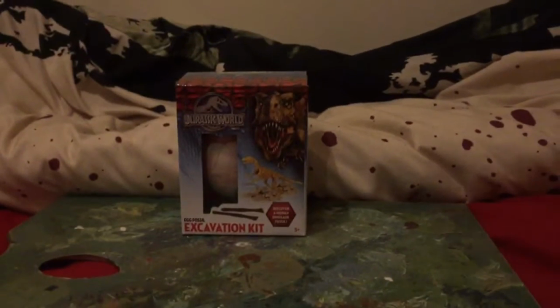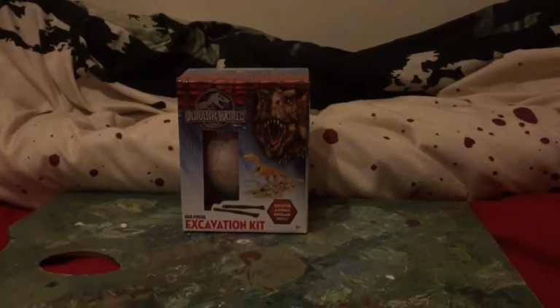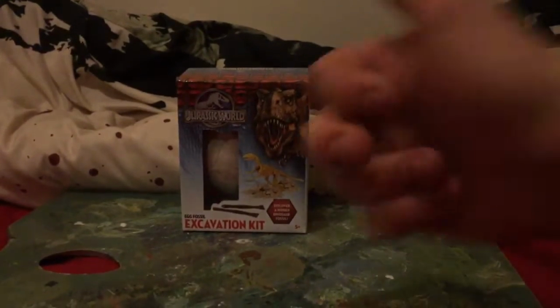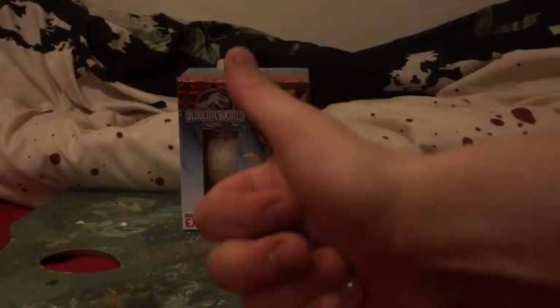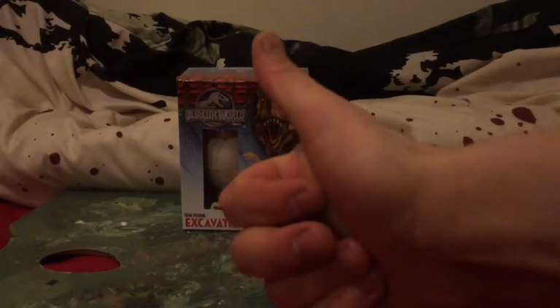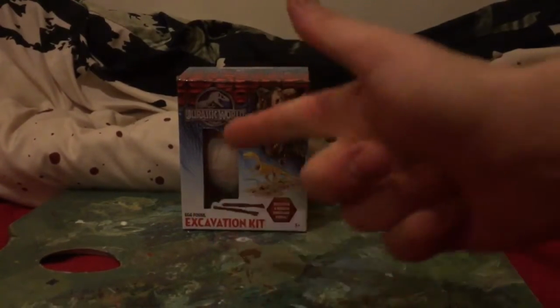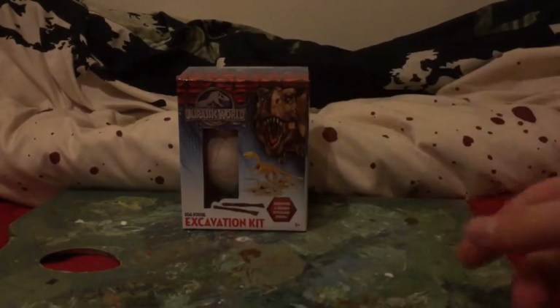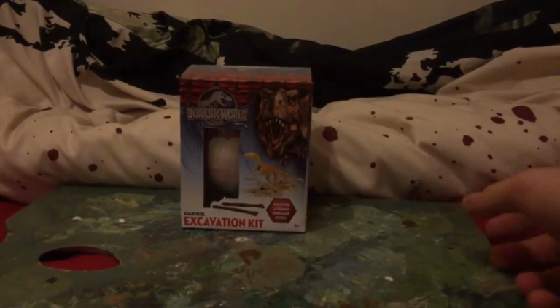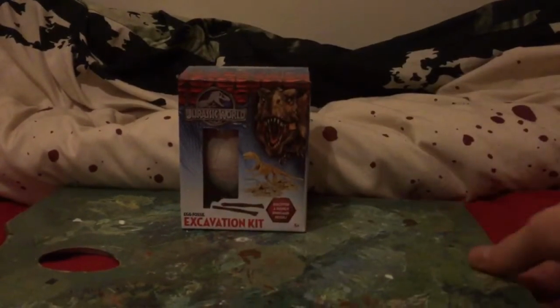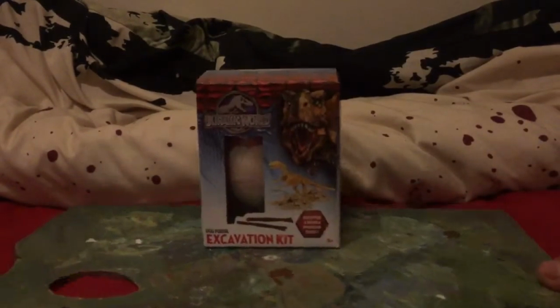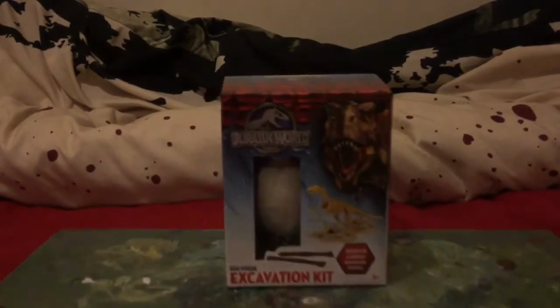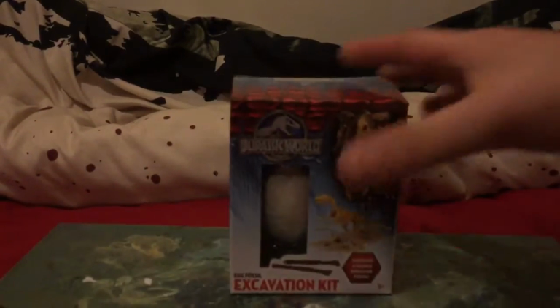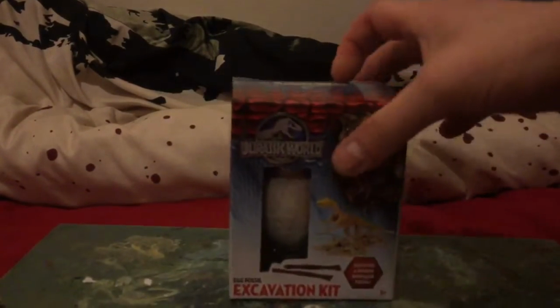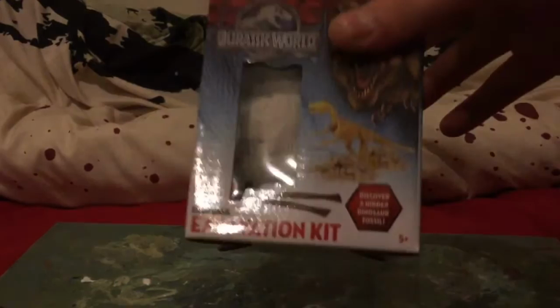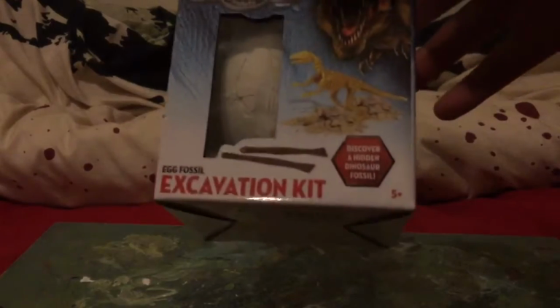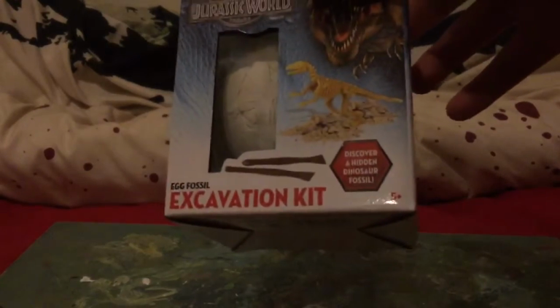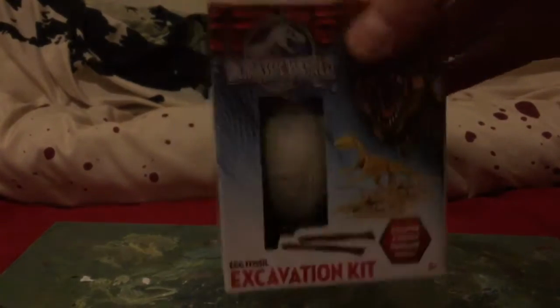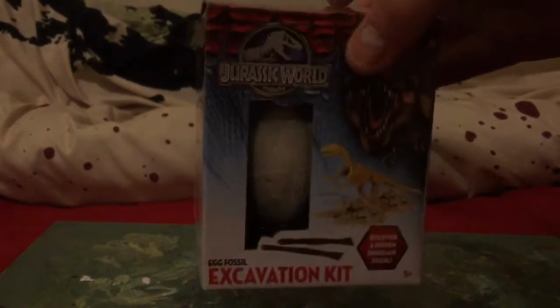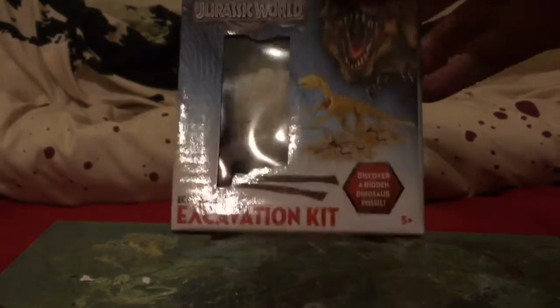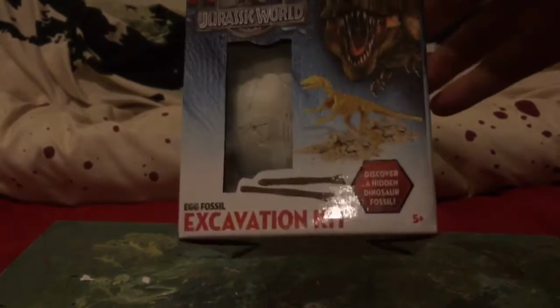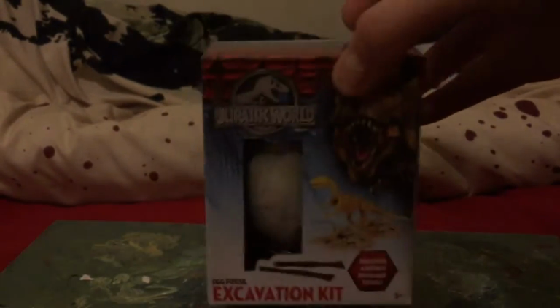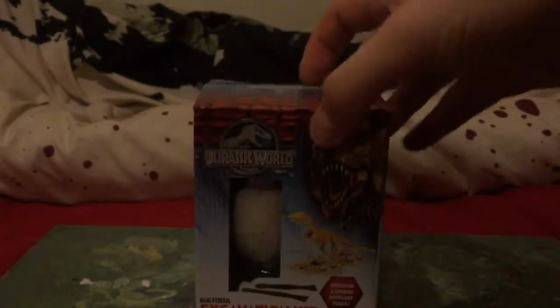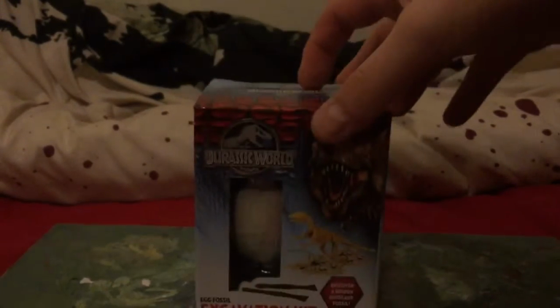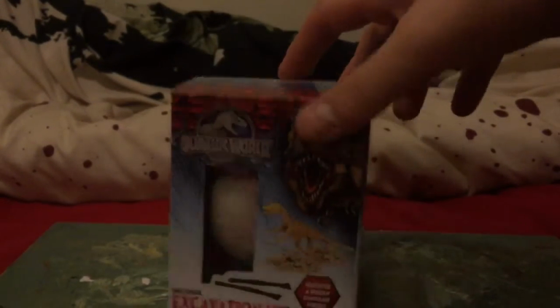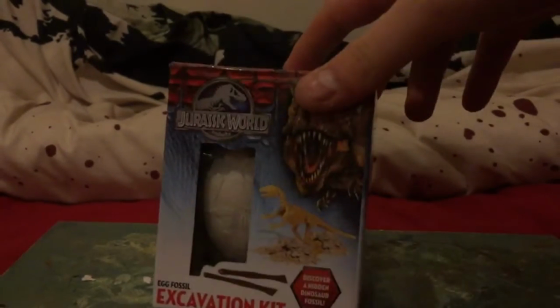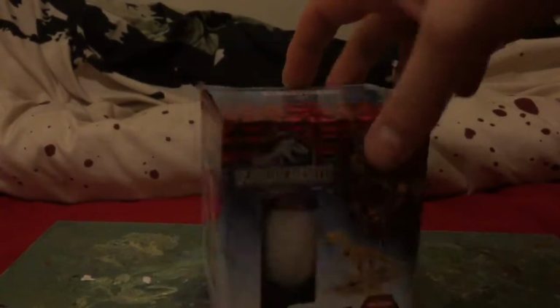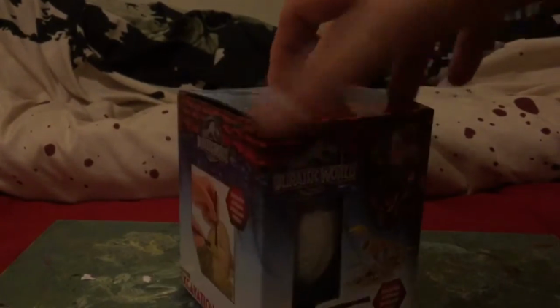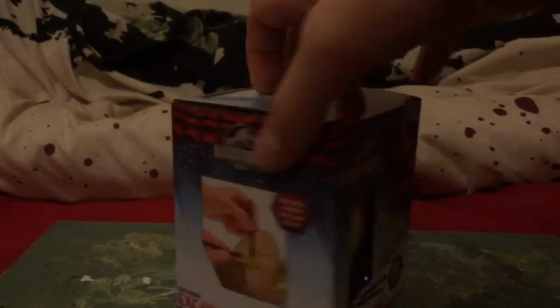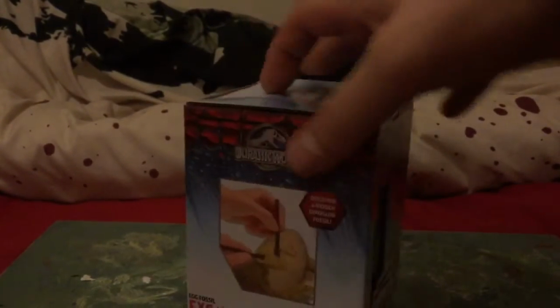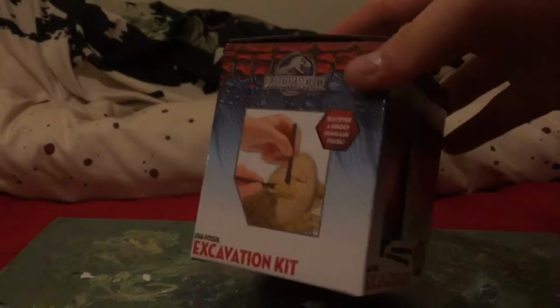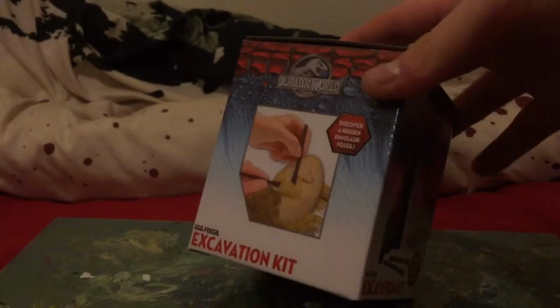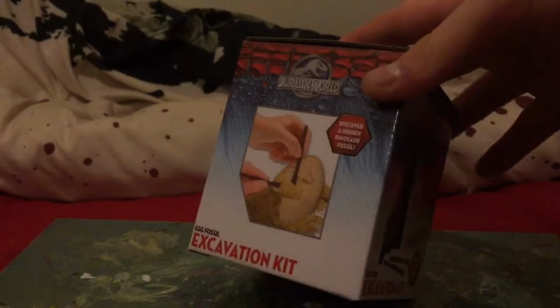Hey guys! Look at this! It's the Jurassic World Excavation Kit. Picked this up at Poundland for a quid, obviously.